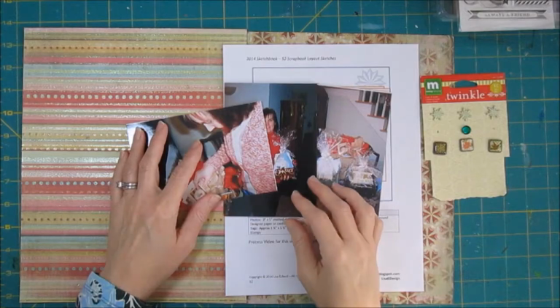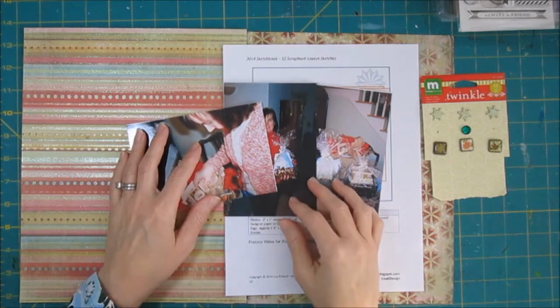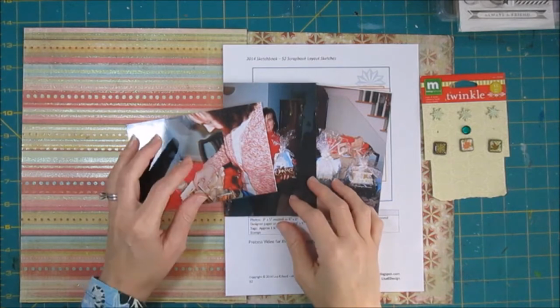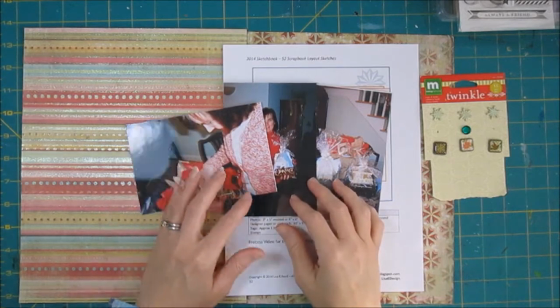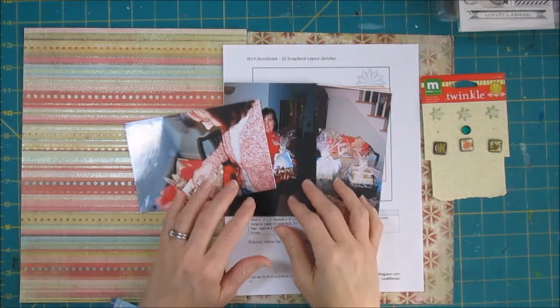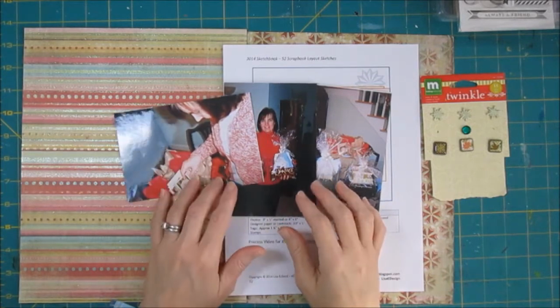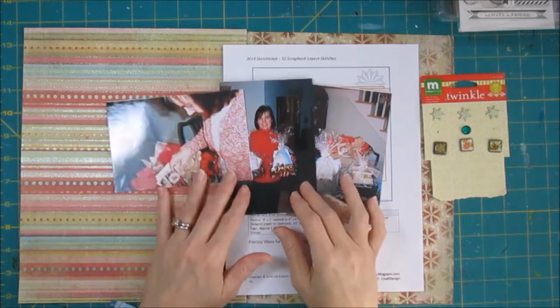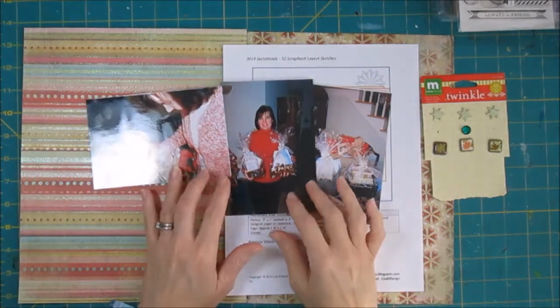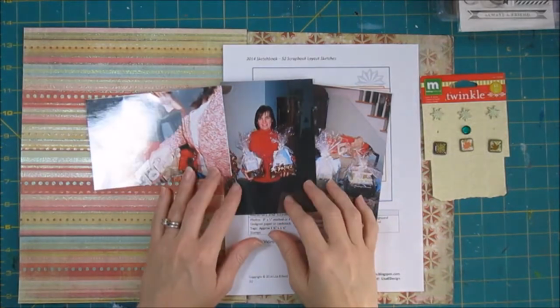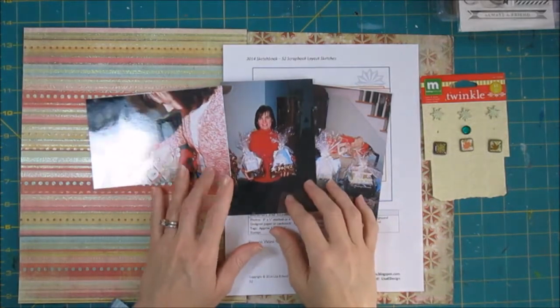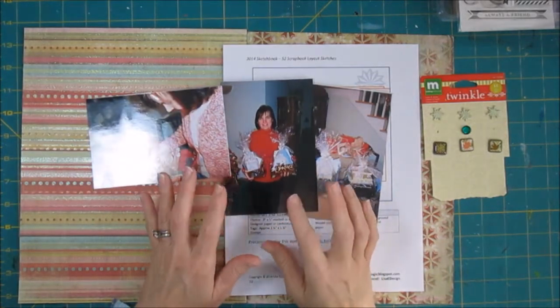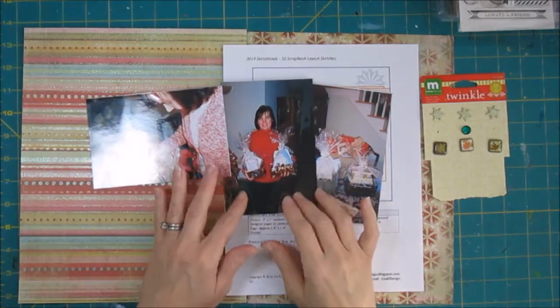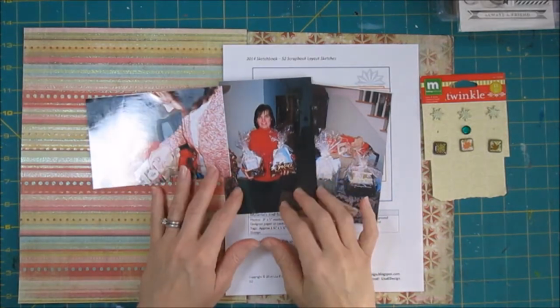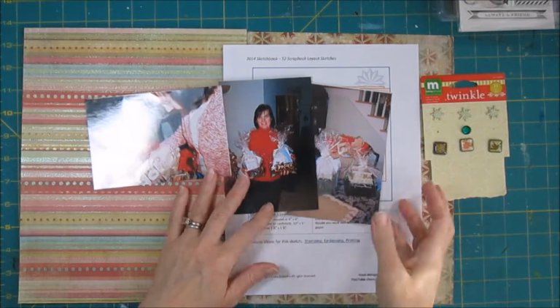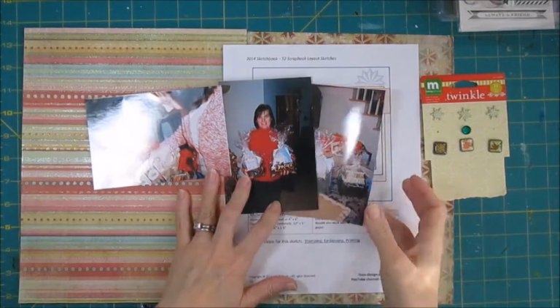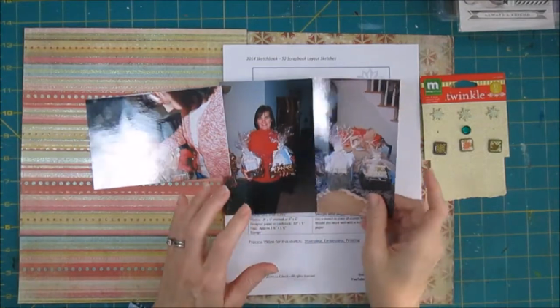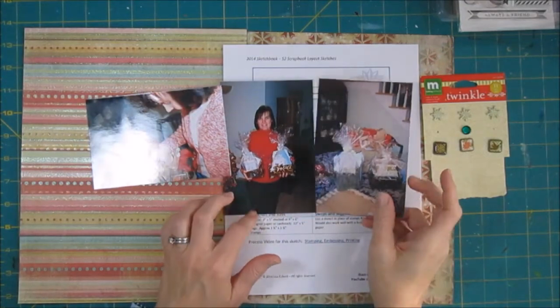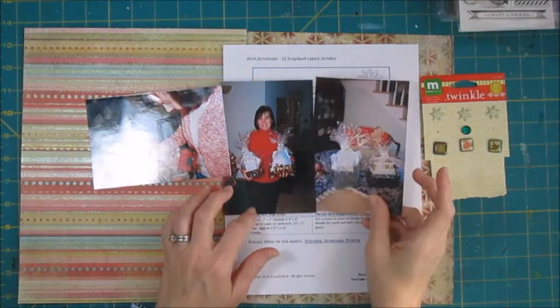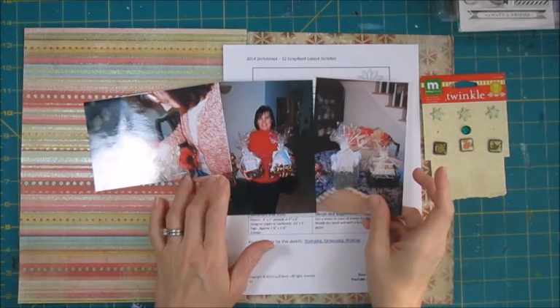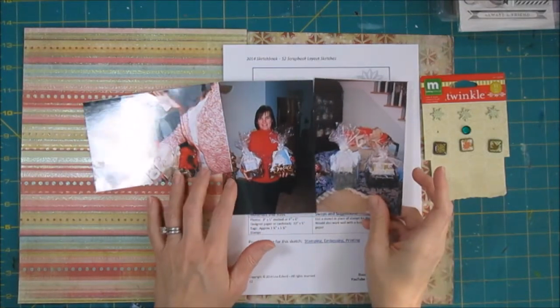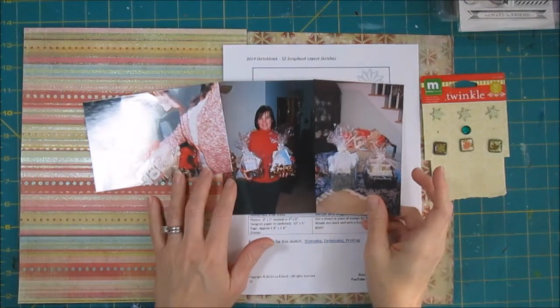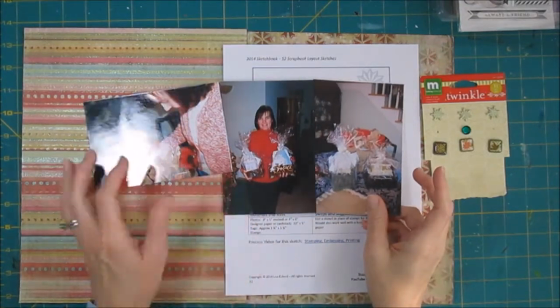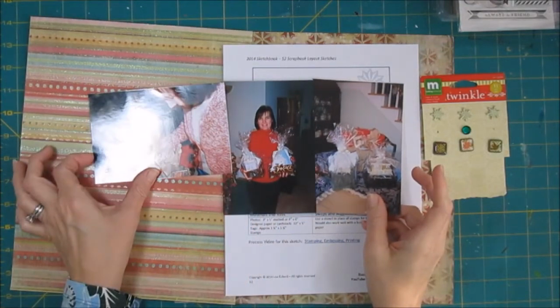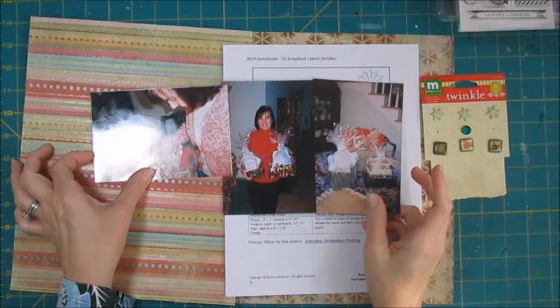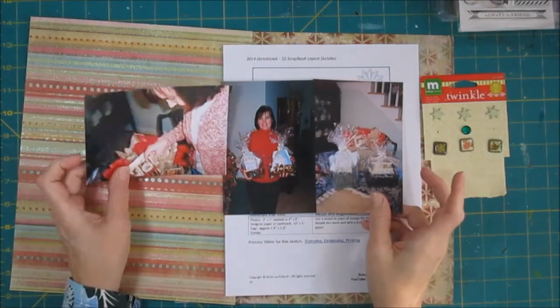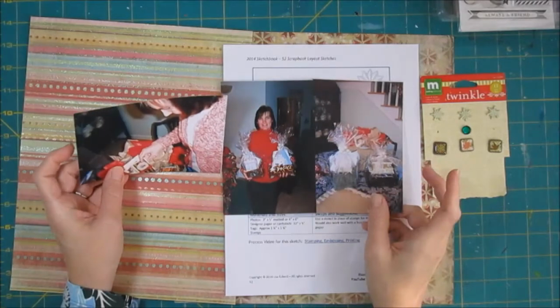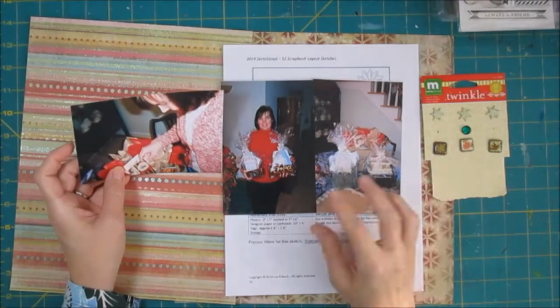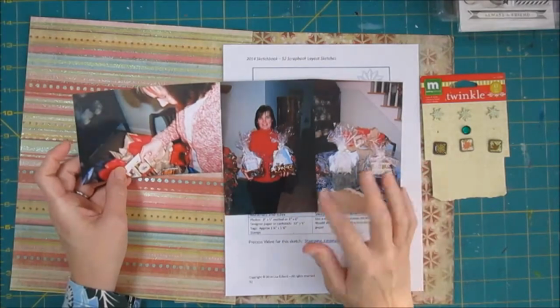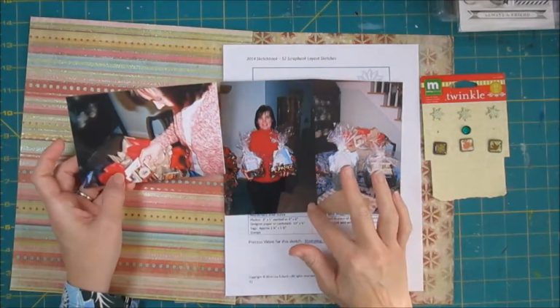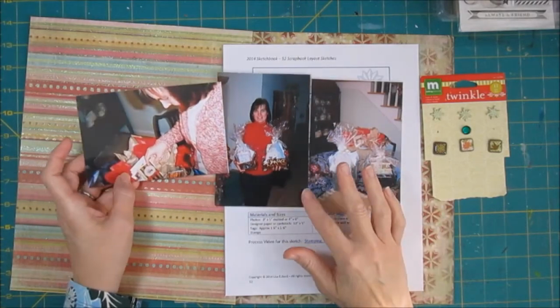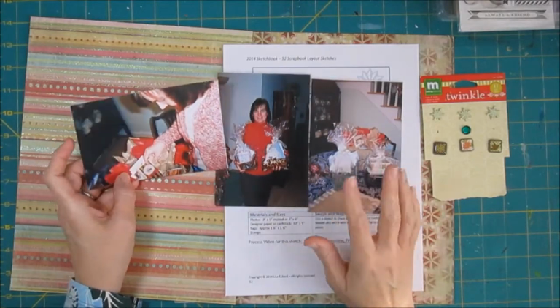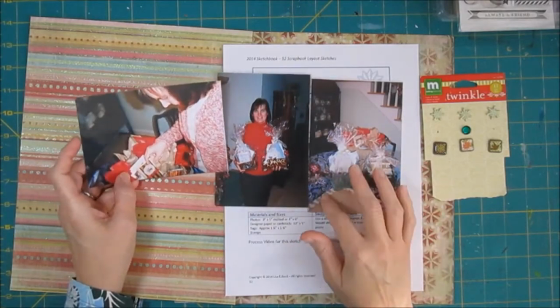Hi, it's Lisa. Today I have a page with some Christmas photos, but these photos go back several years. This was either 2006 or 2007. I have a way to check through some journals and records.